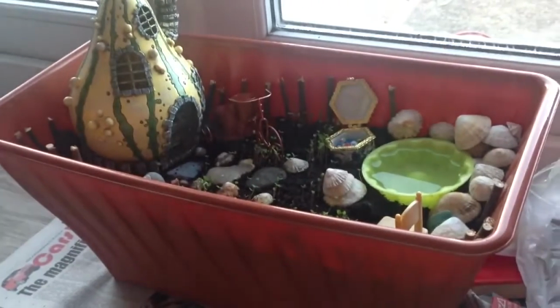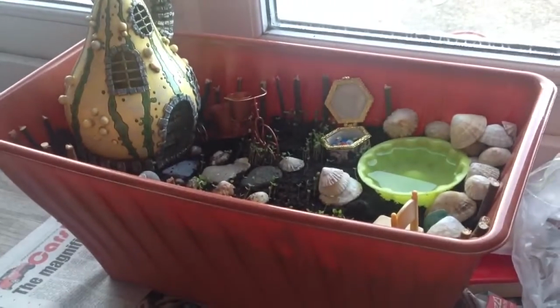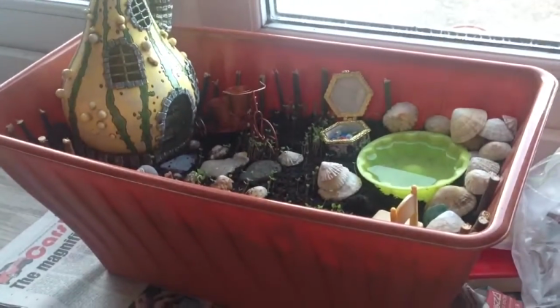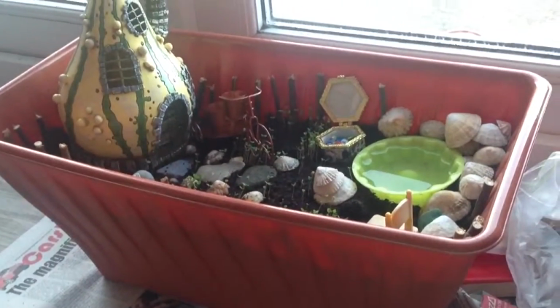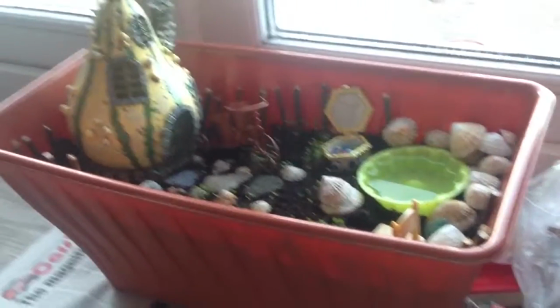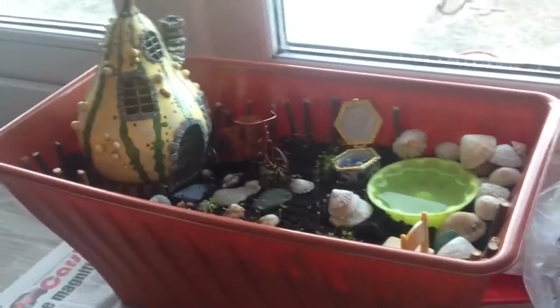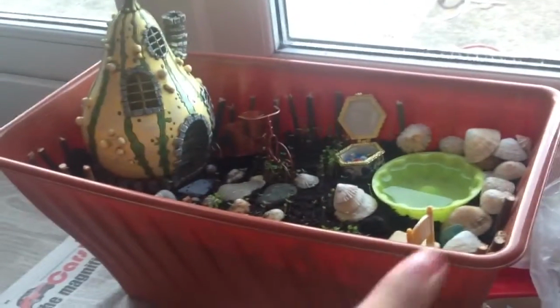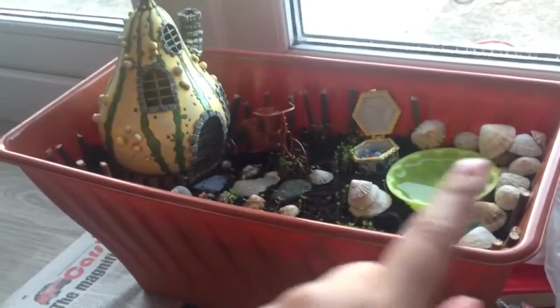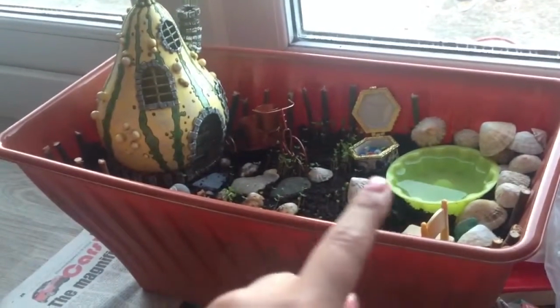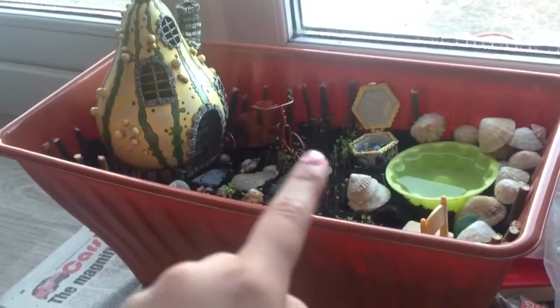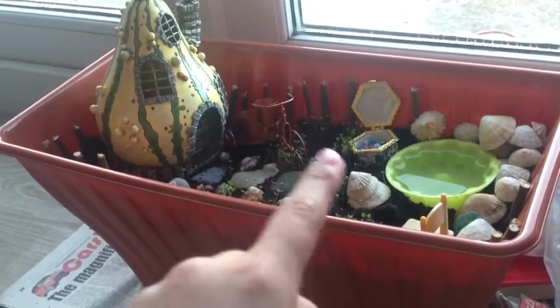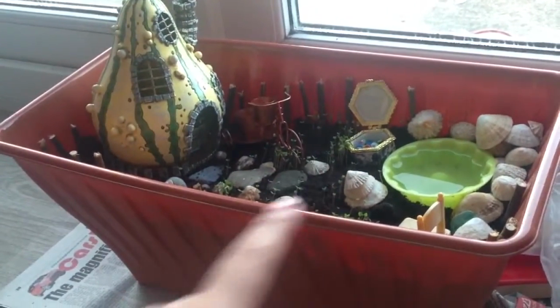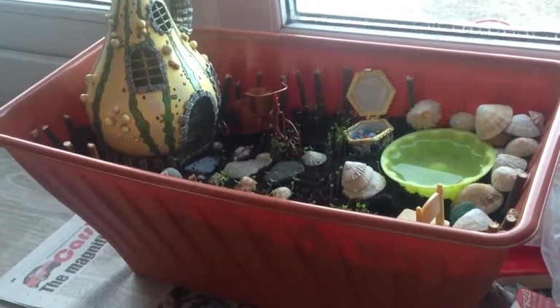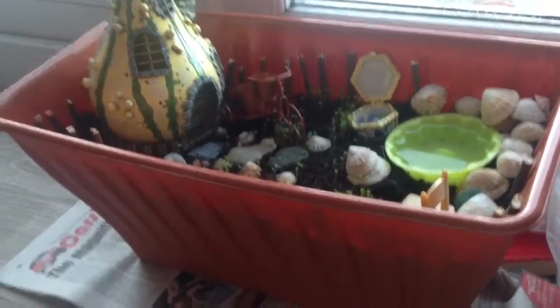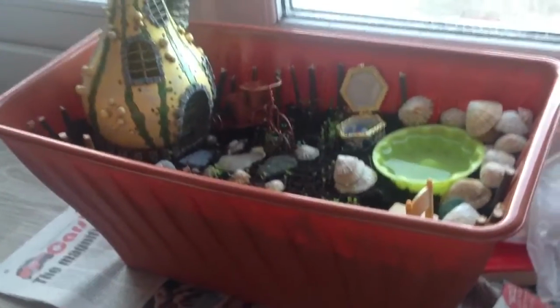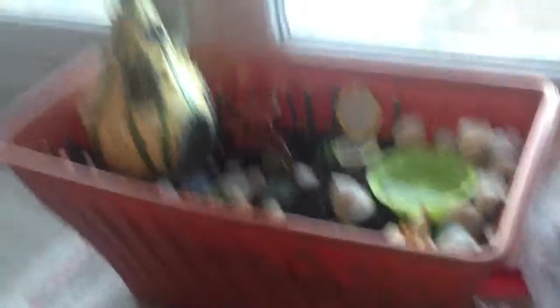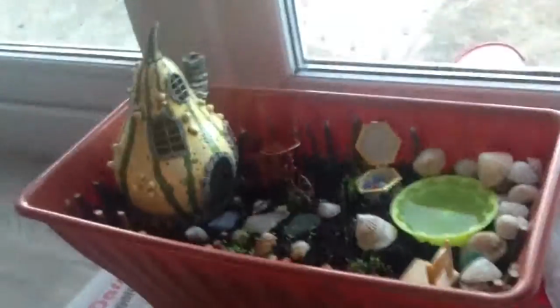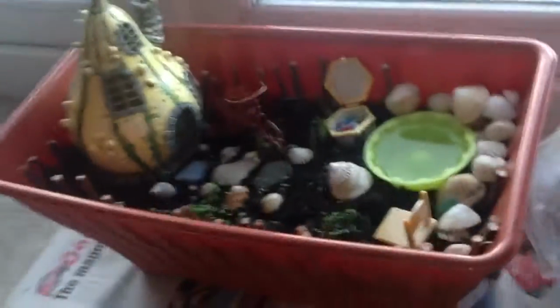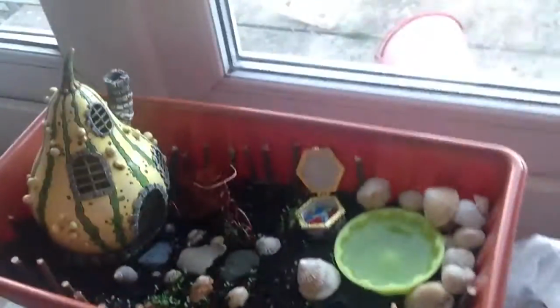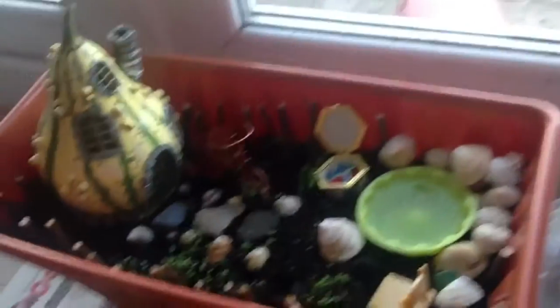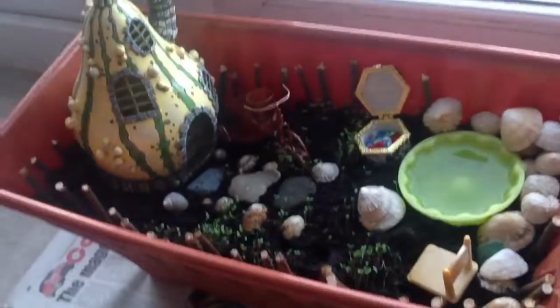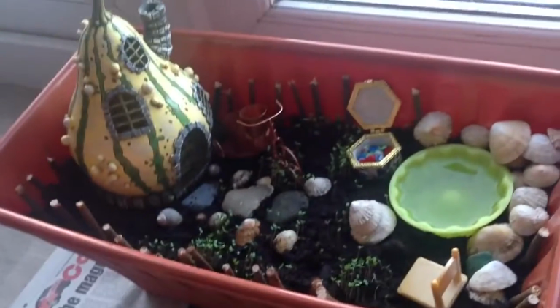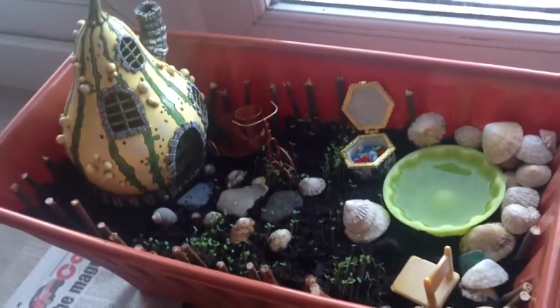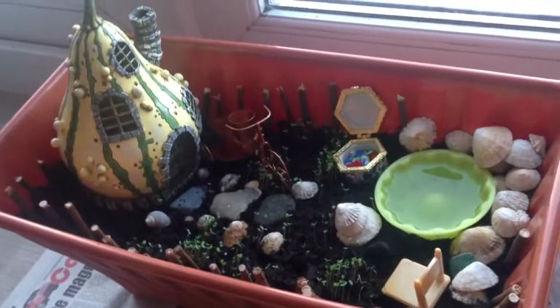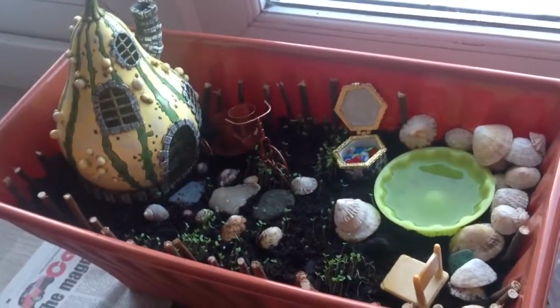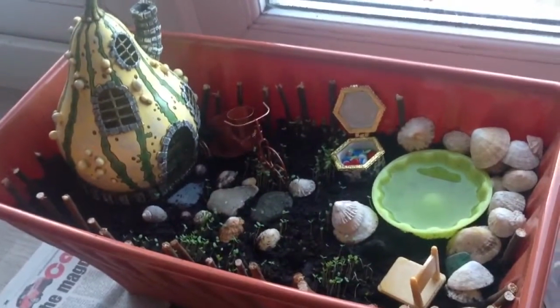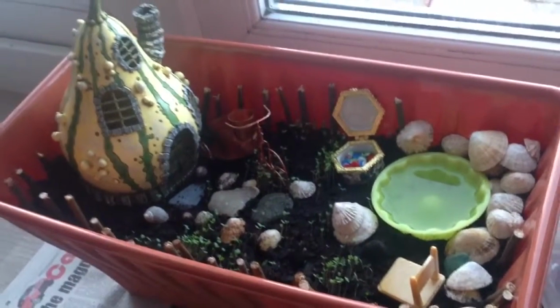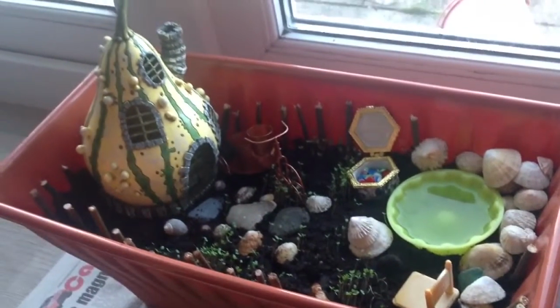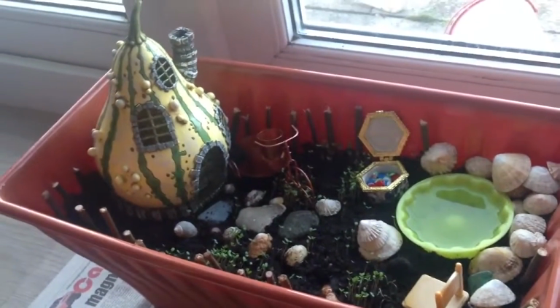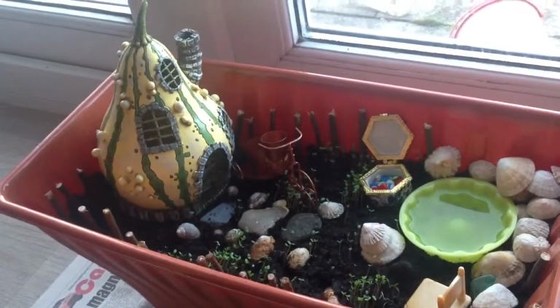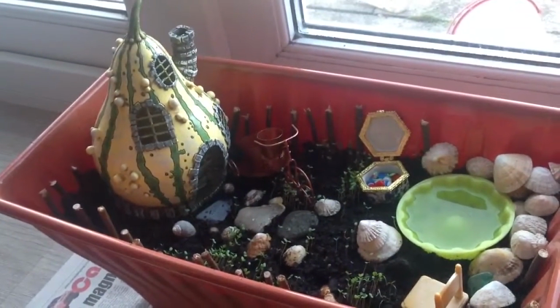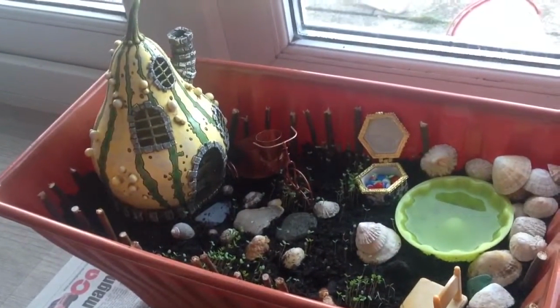These little green things, if anybody's wondering, are plants that are going to grow in. So there's going to be flowers, and I will do an upgraded video.